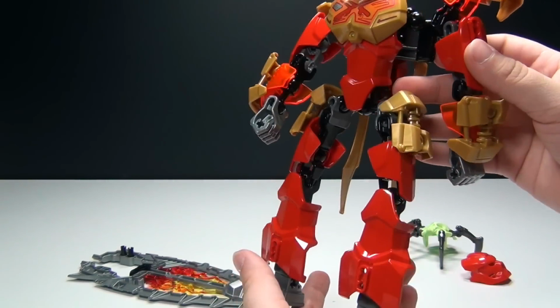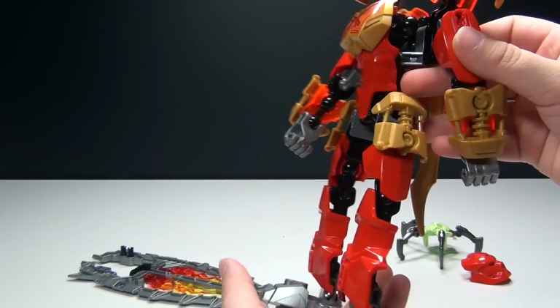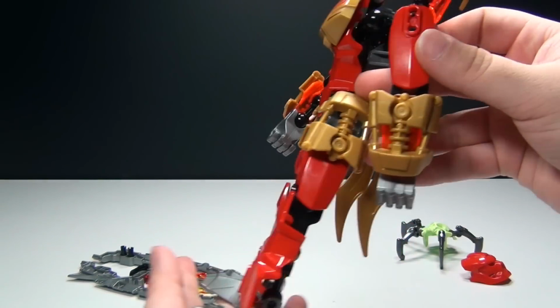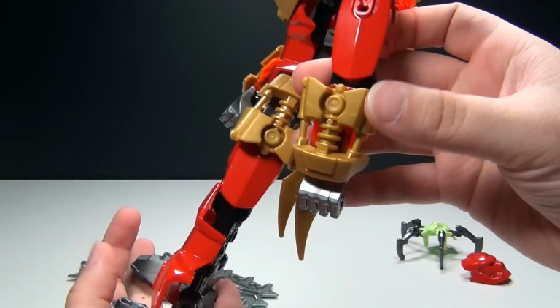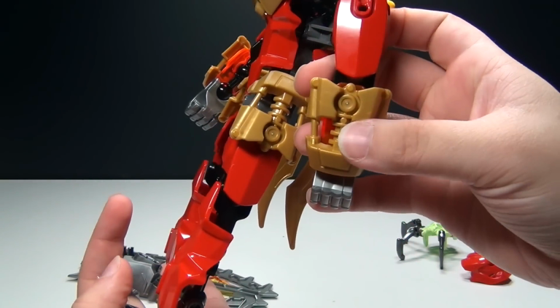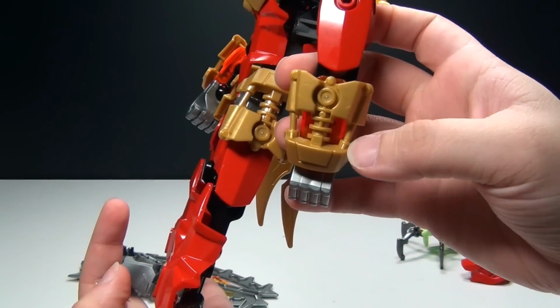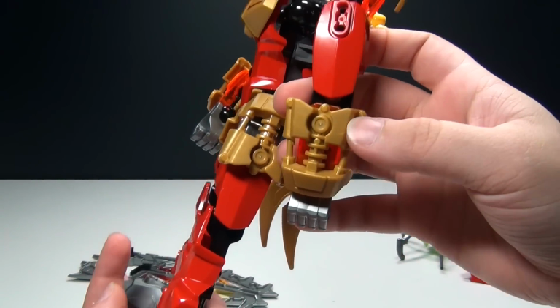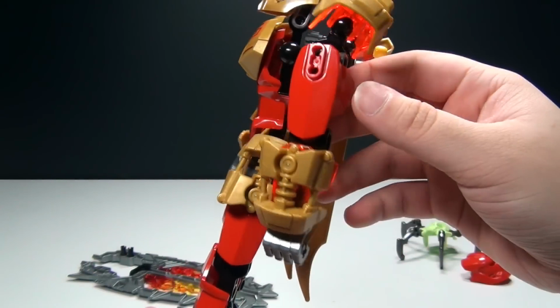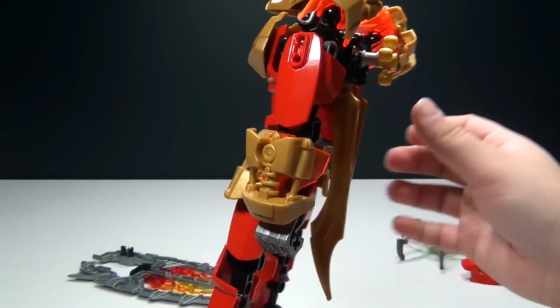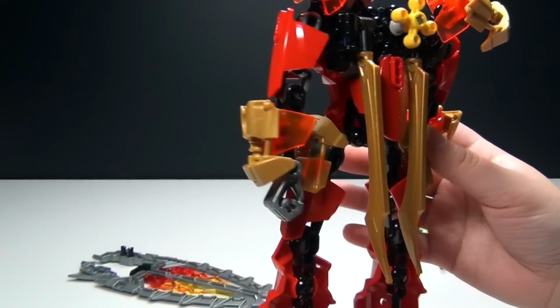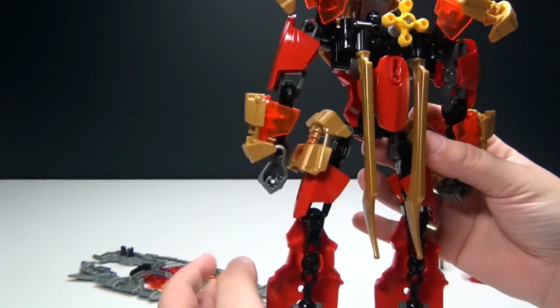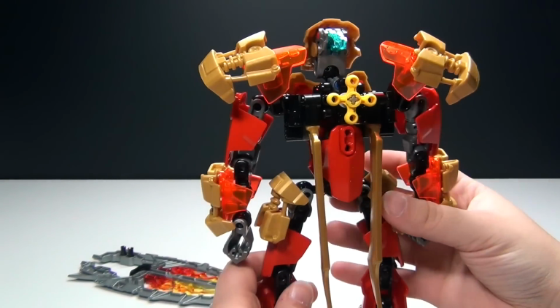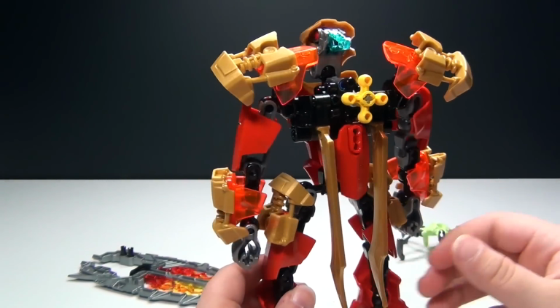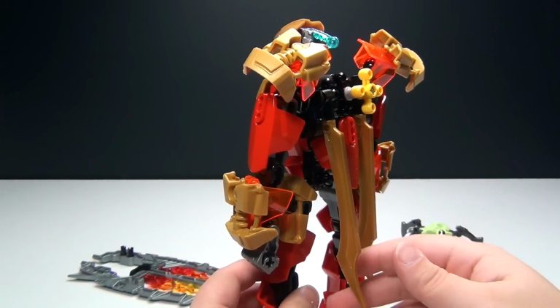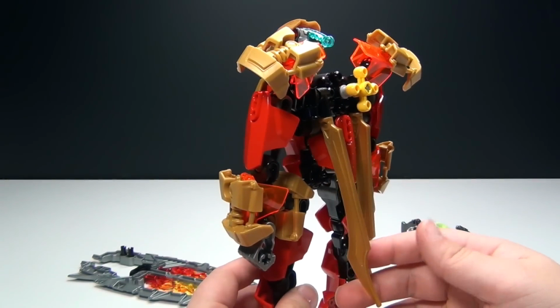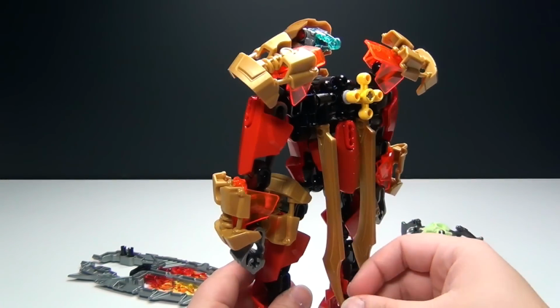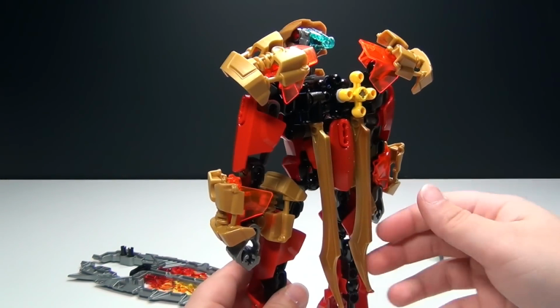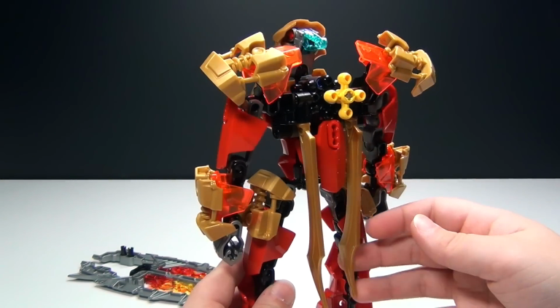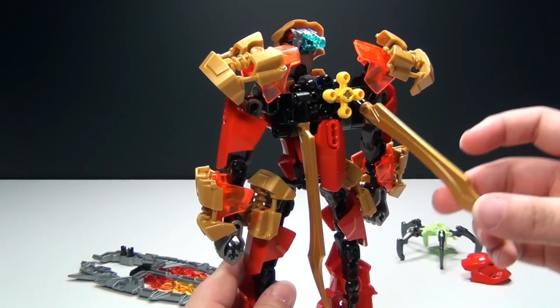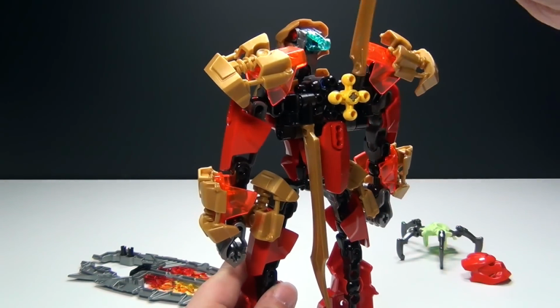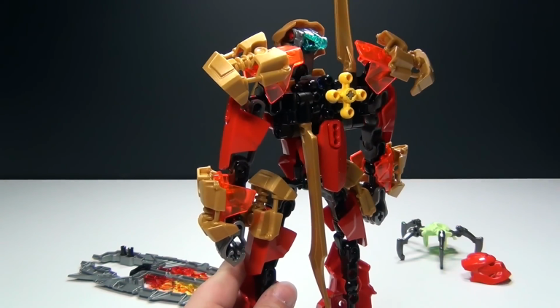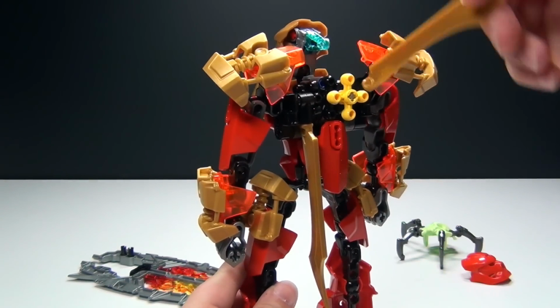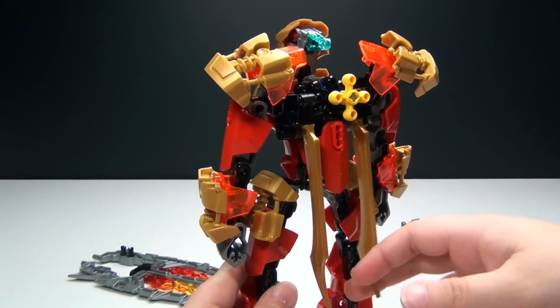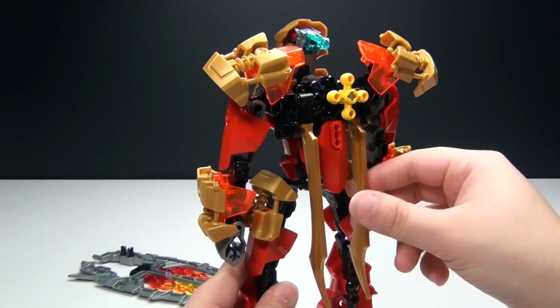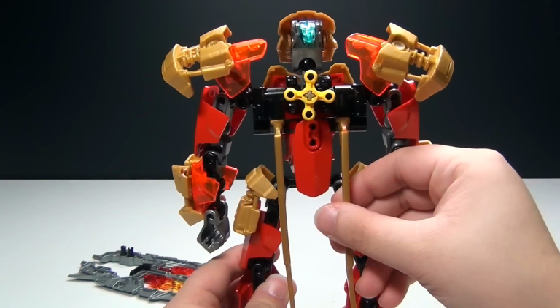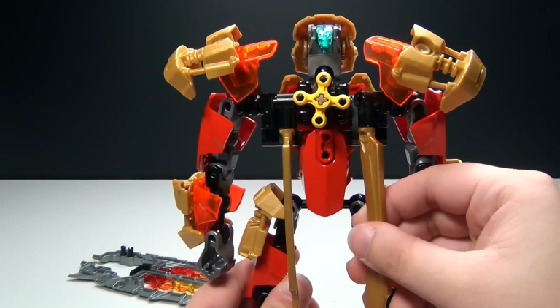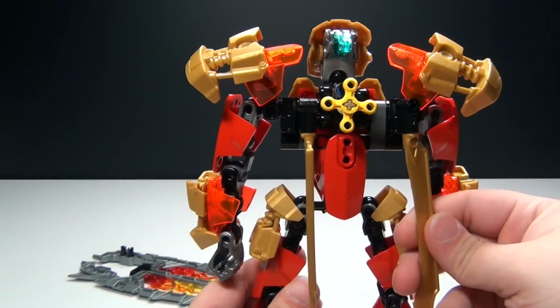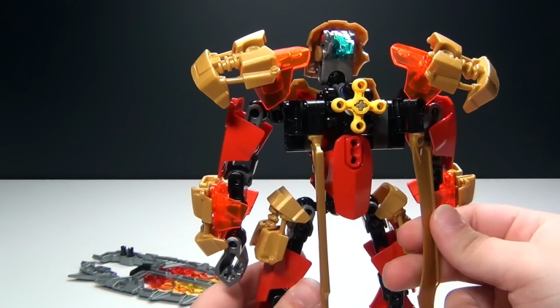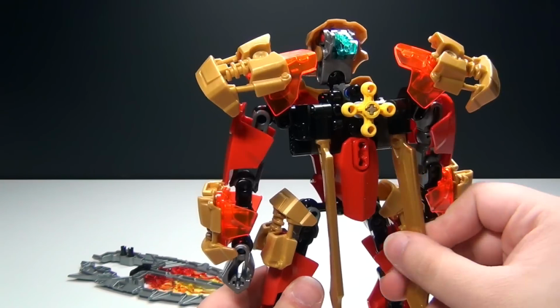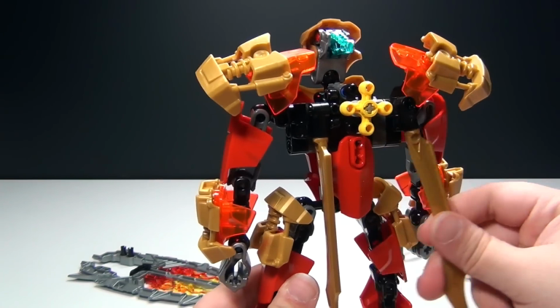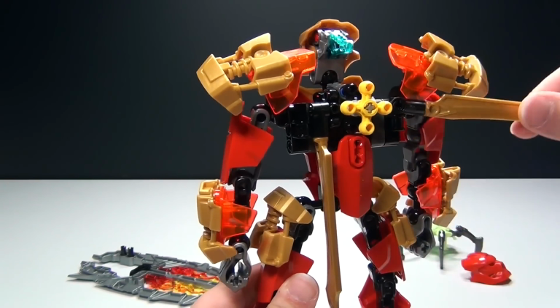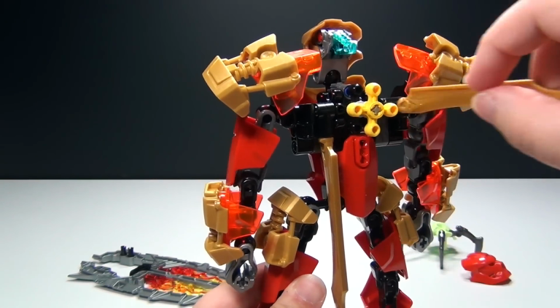He's got some very cool parts here, like these gold pieces. Love those pieces. On the back, he has two gold swords which you can adjust to where you want them to be, and you can even fold them out and adjust them in any direction, which is very cool.